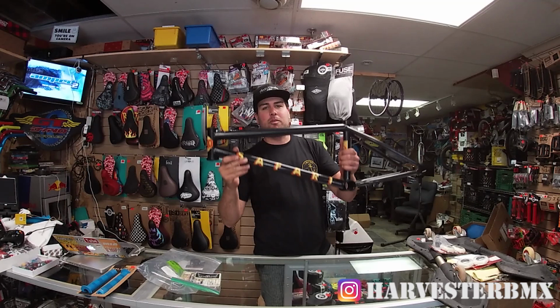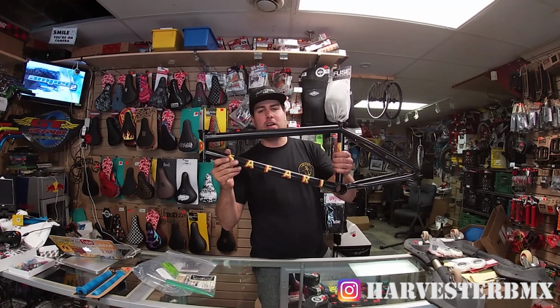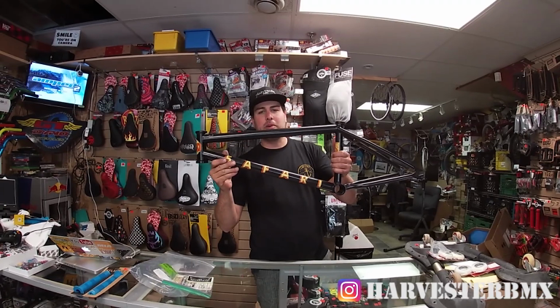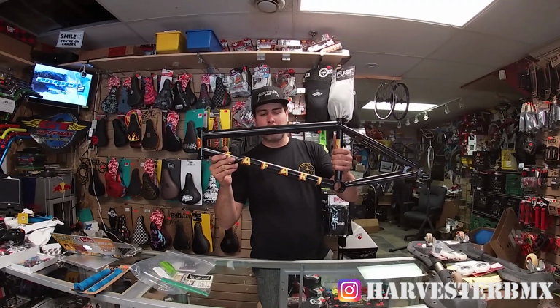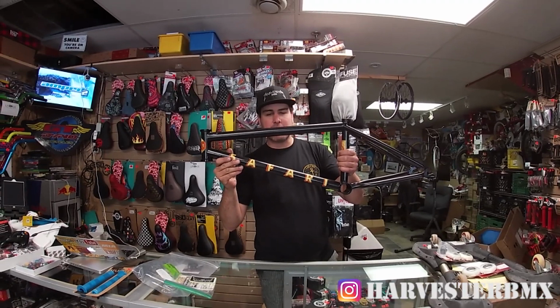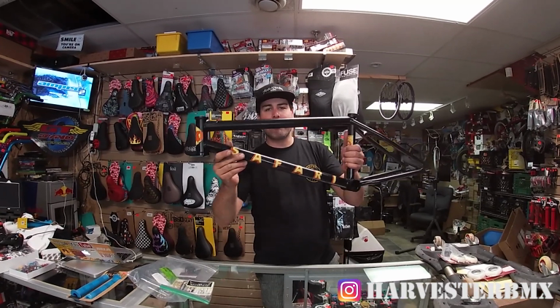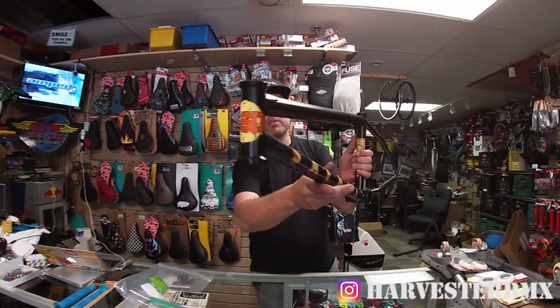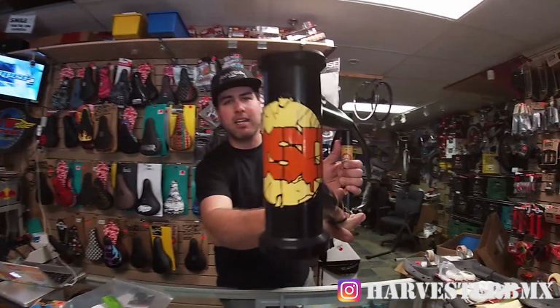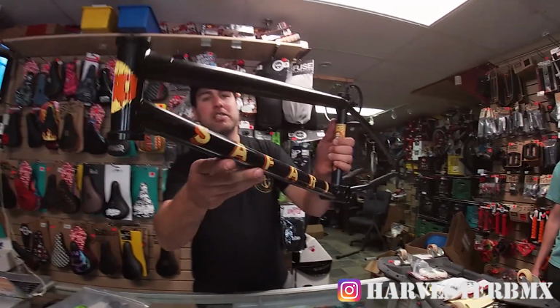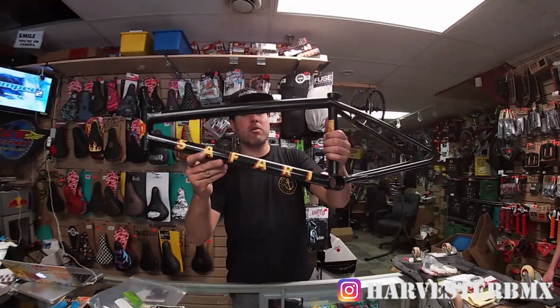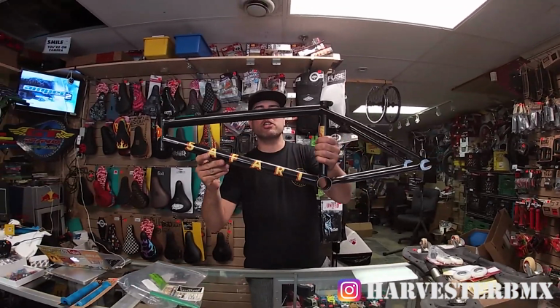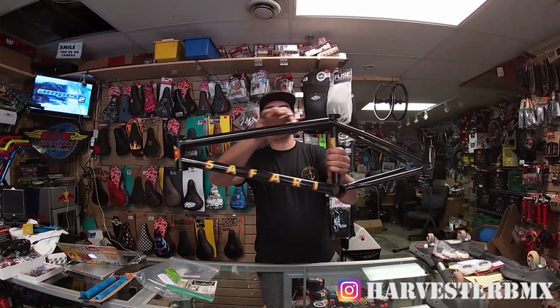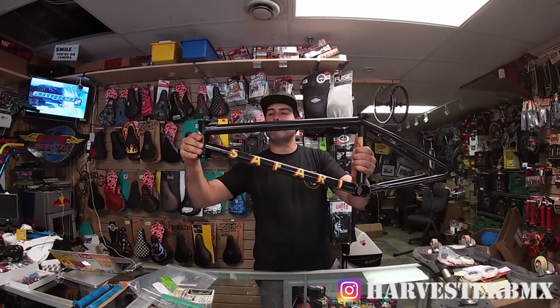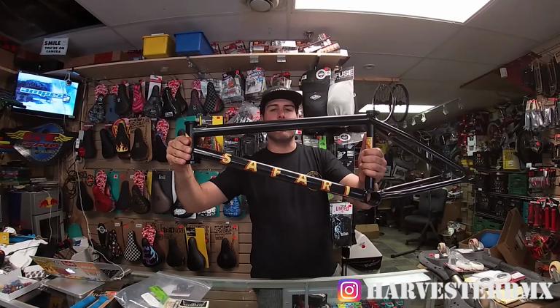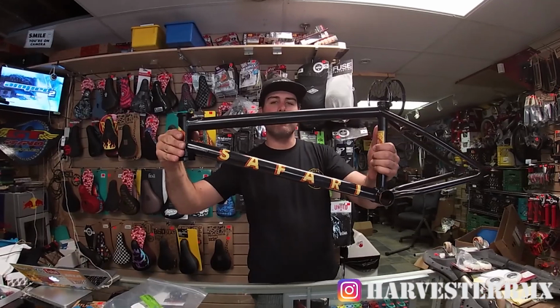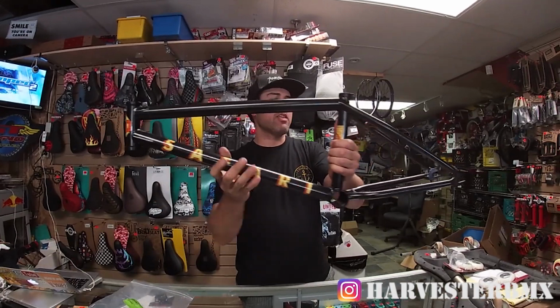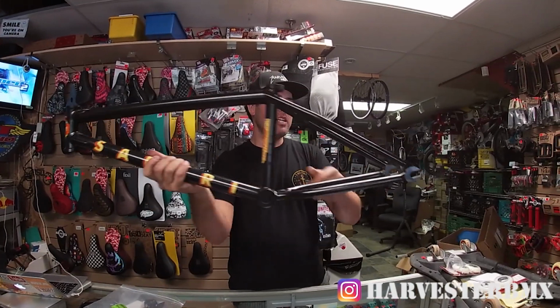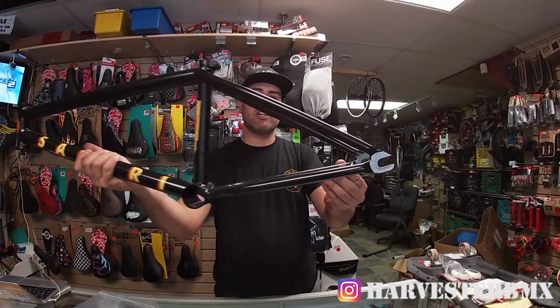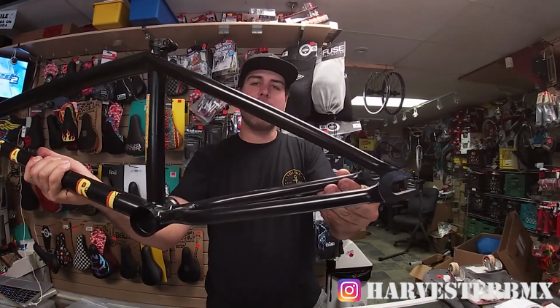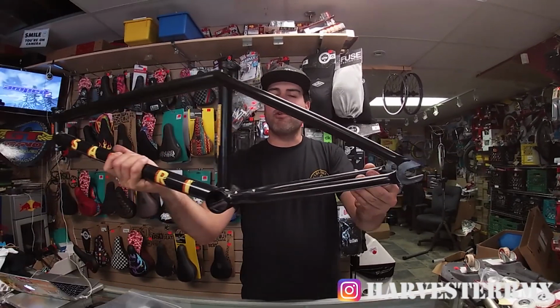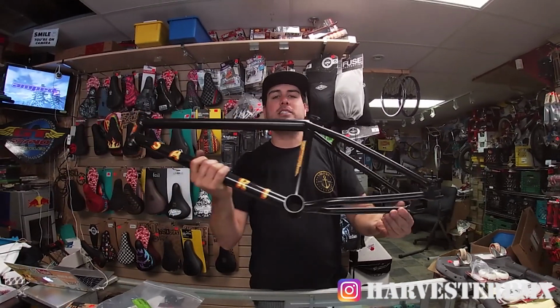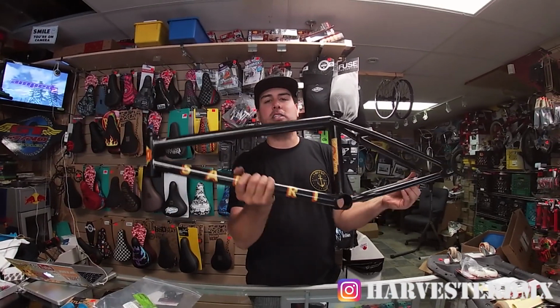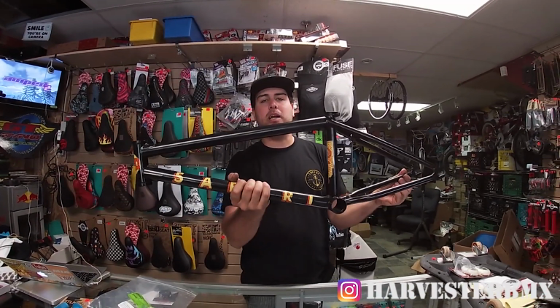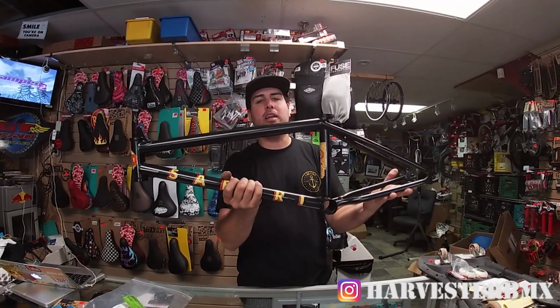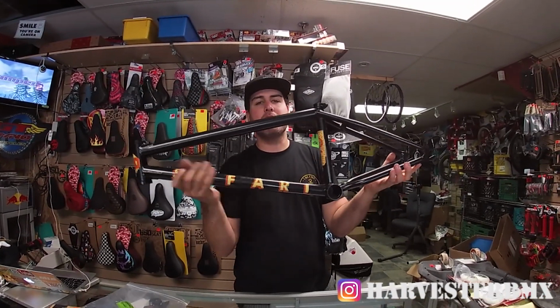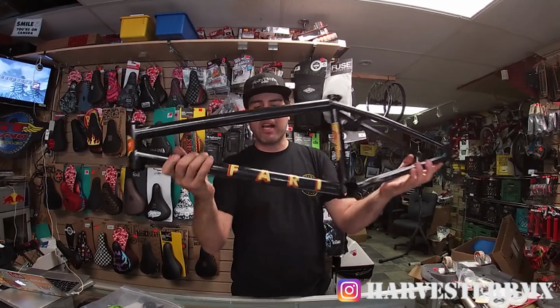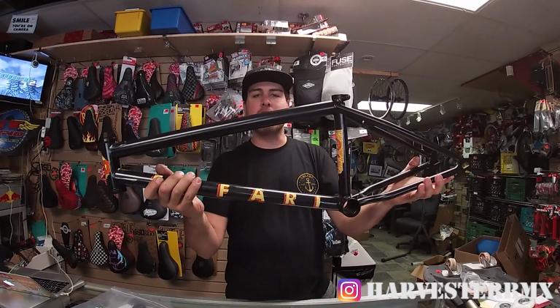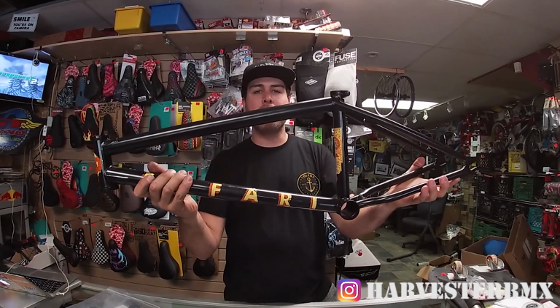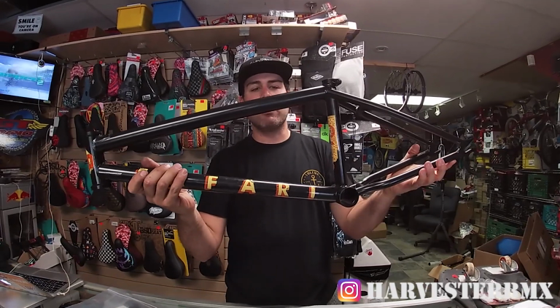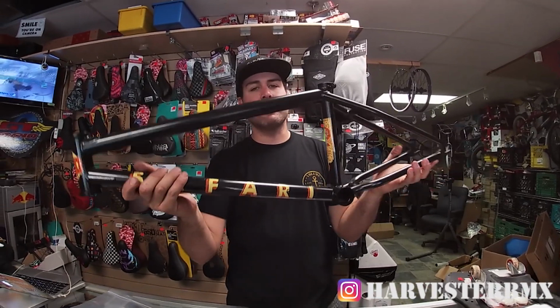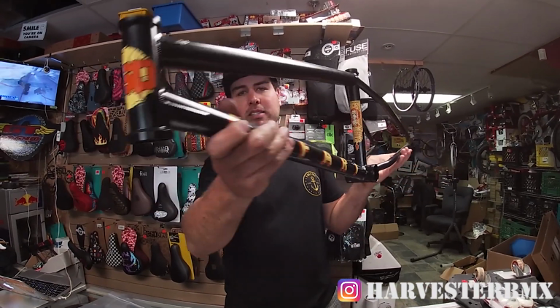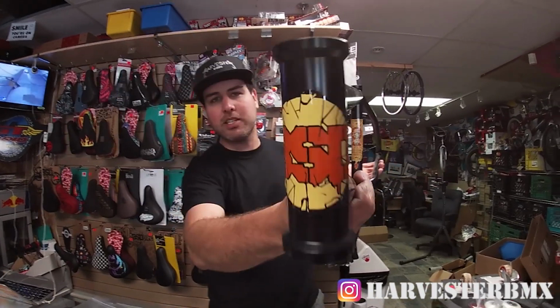What's going on? We're building up a BSD Safari frame today. This is a 21-inch top tube Reed Stark frame with a 13-inch back end, and we're gonna take the customer's bike apart and then build everything up on this frame. So let's get to the build. Stay tuned.